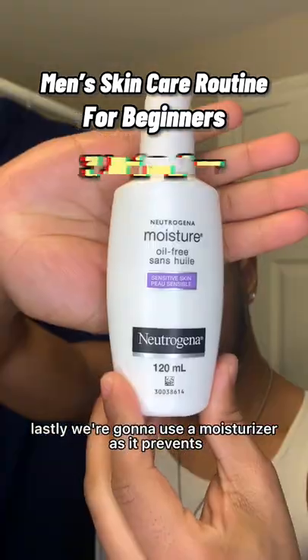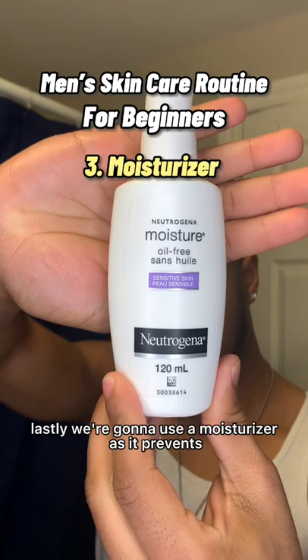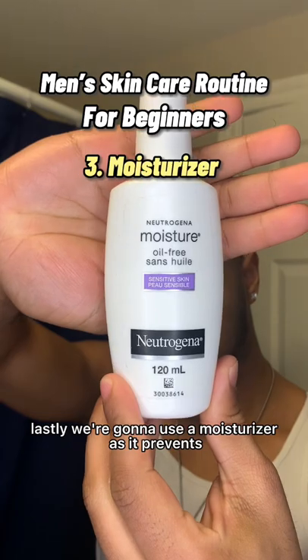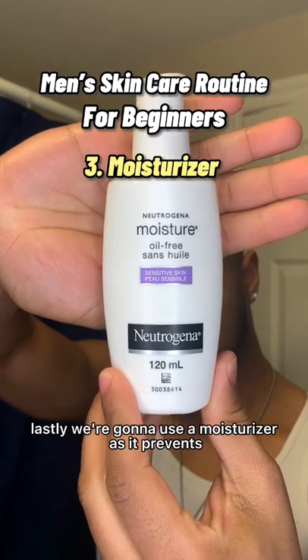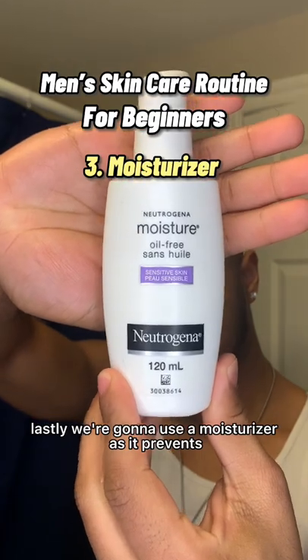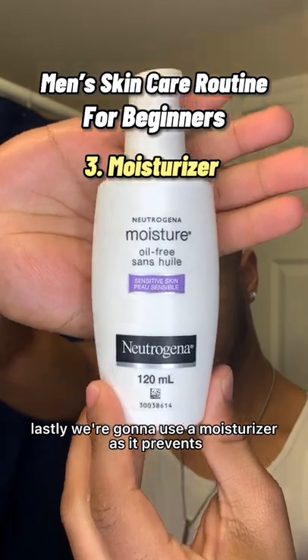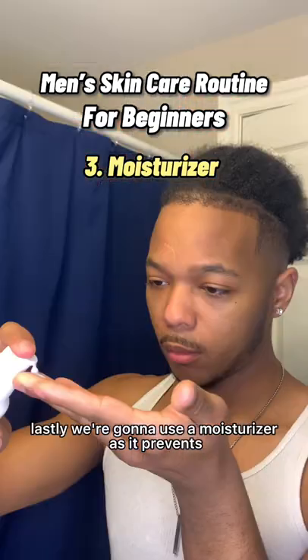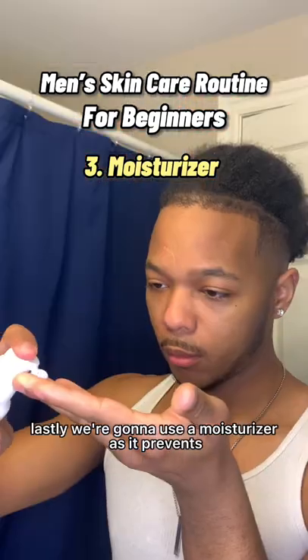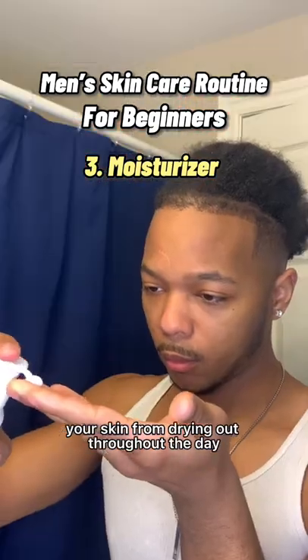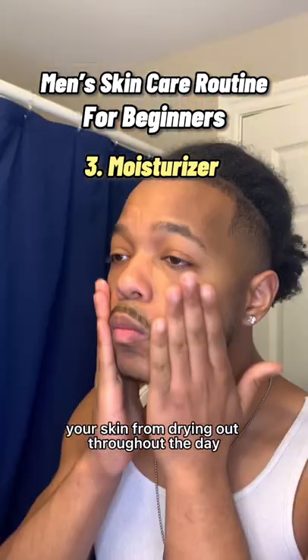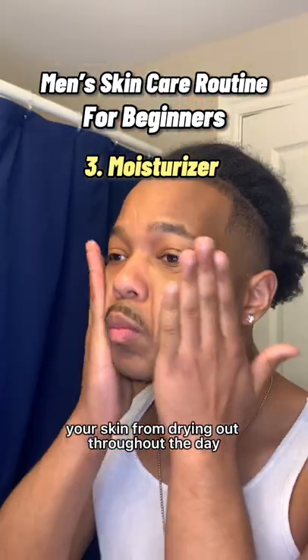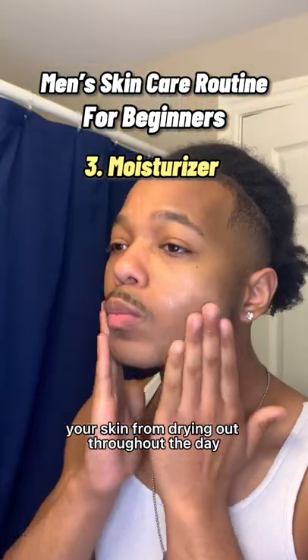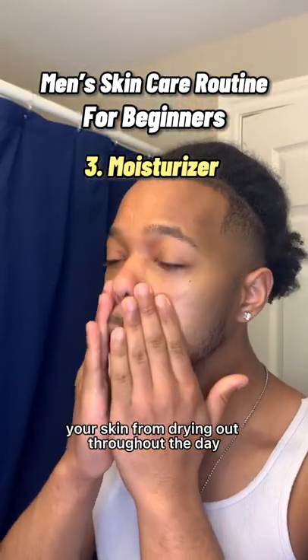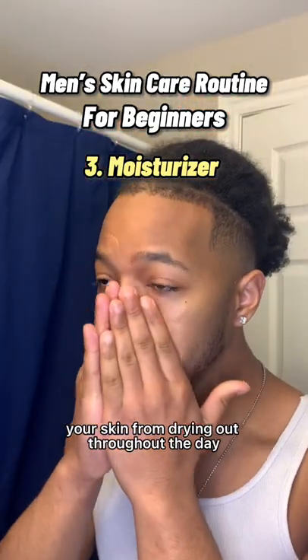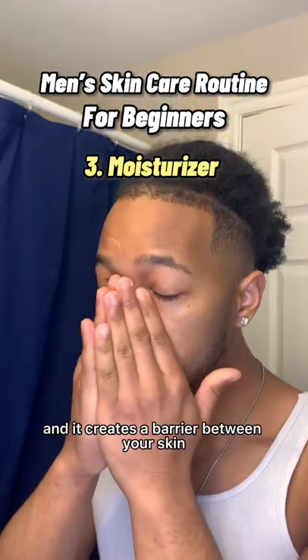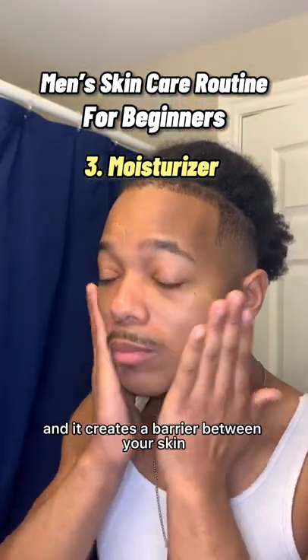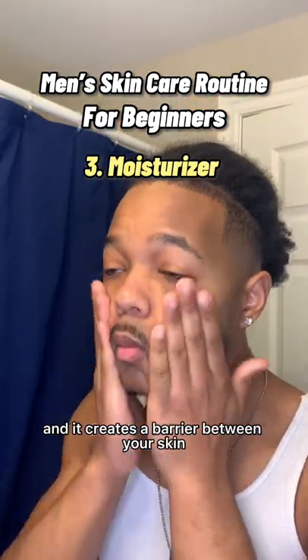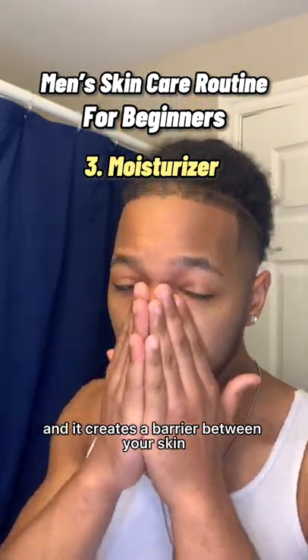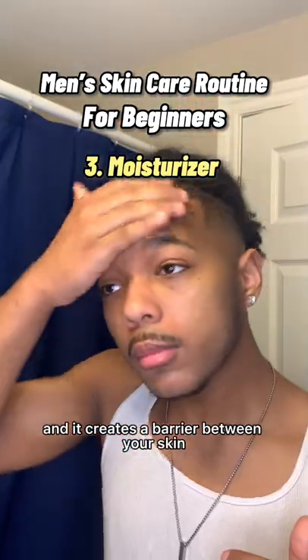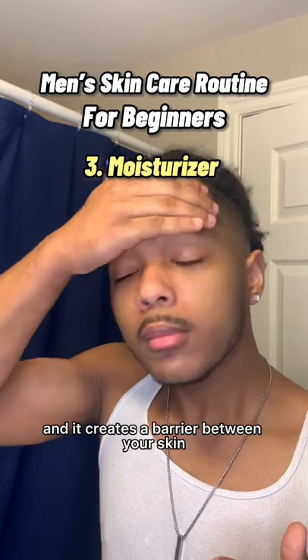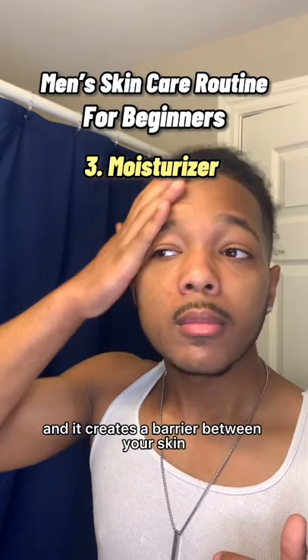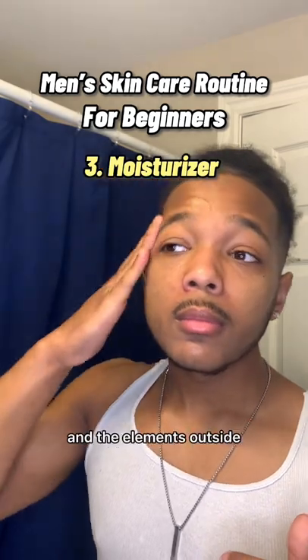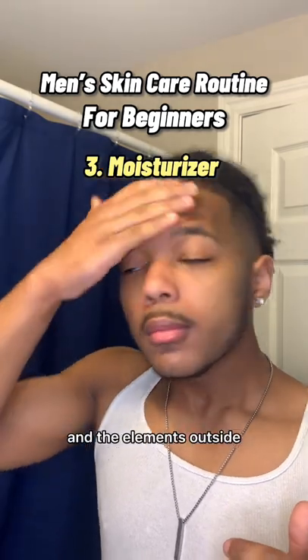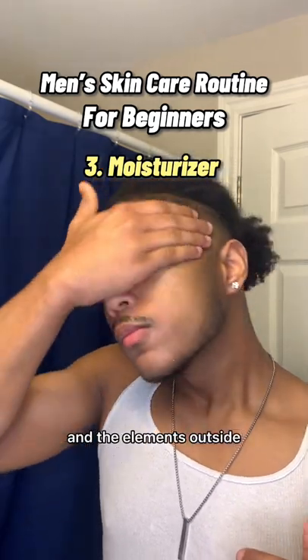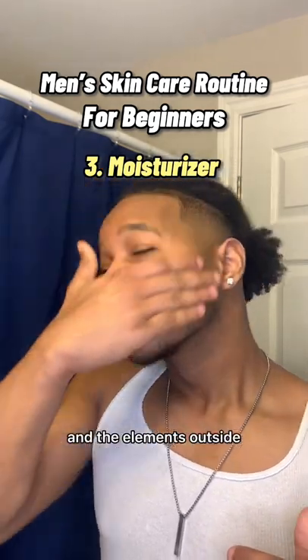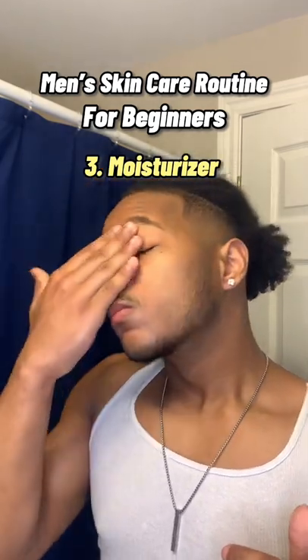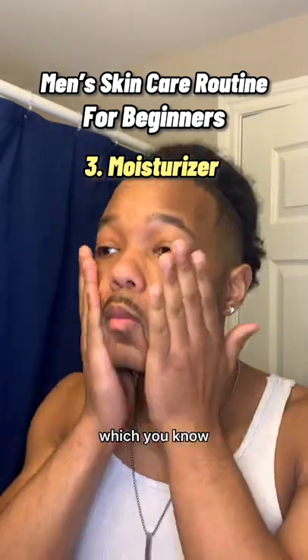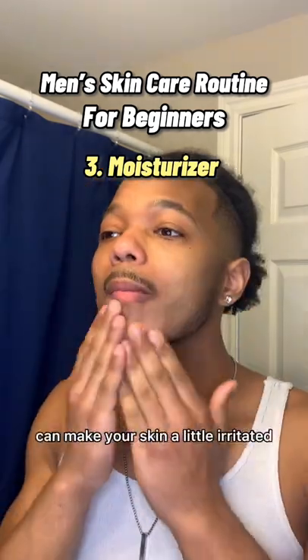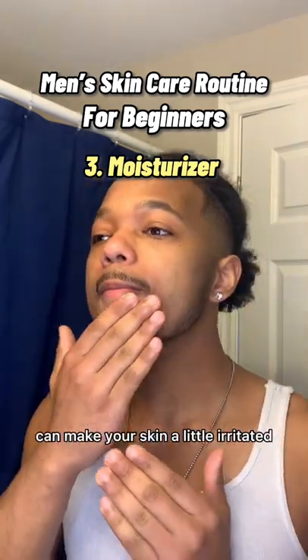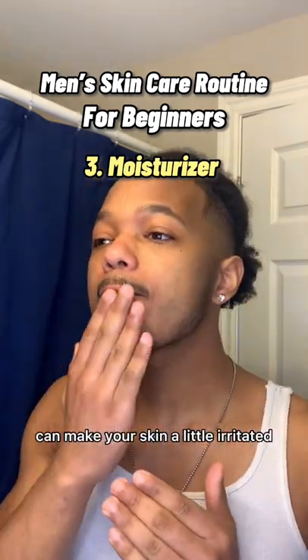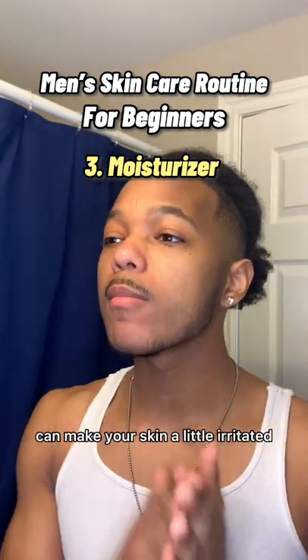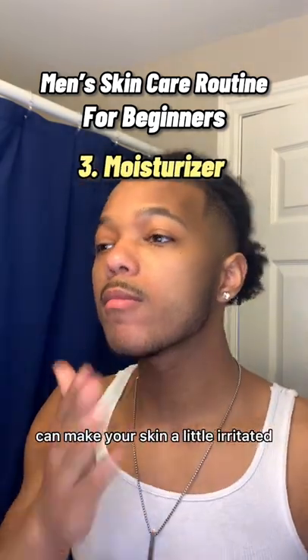Lastly, we're going to use a moisturizer as it prevents your skin from drying out throughout the day and it creates a barrier between your skin and the elements outside, which can make your skin a little irritated.